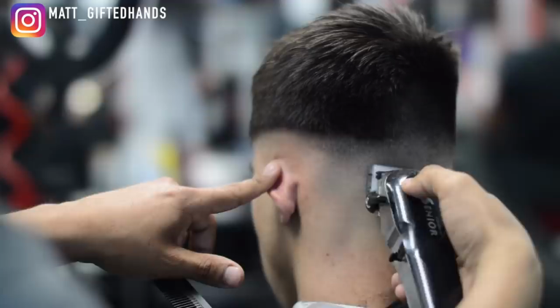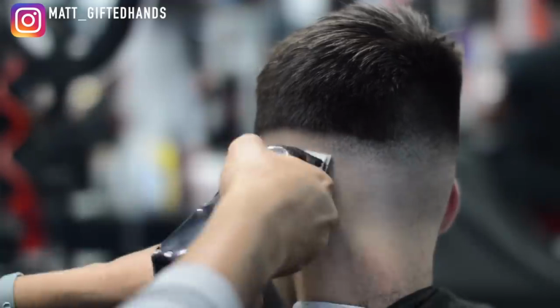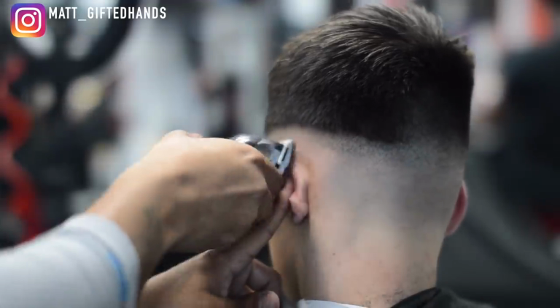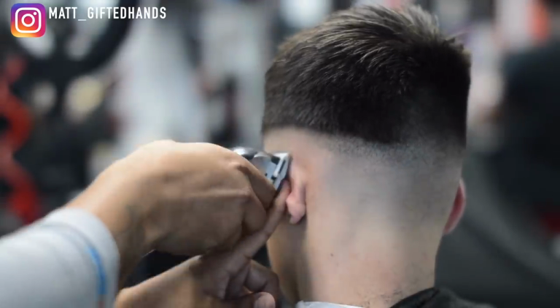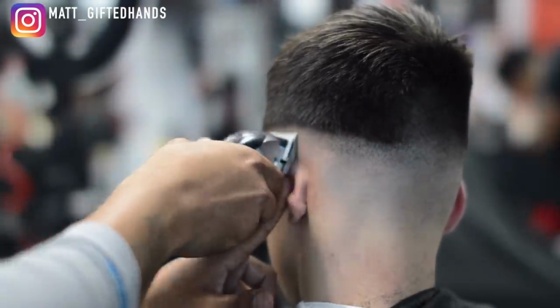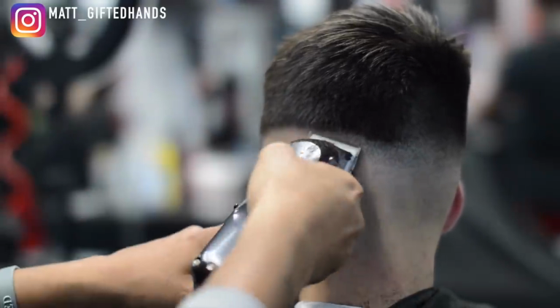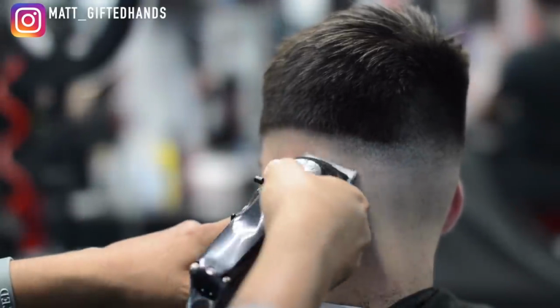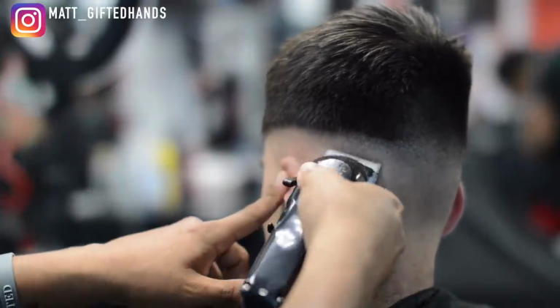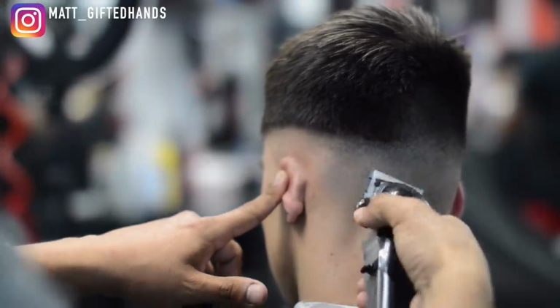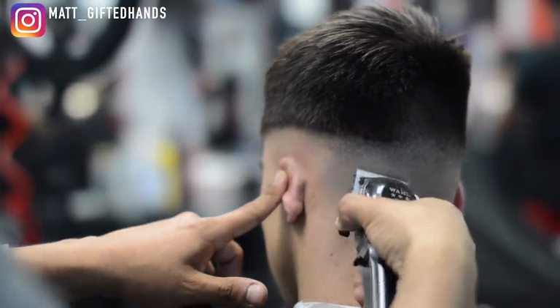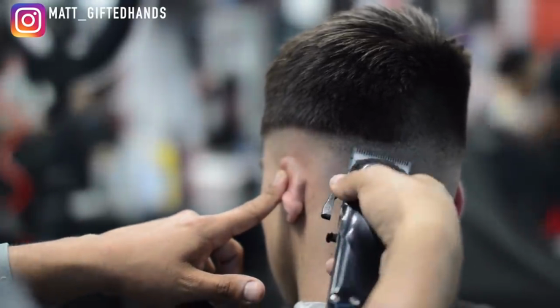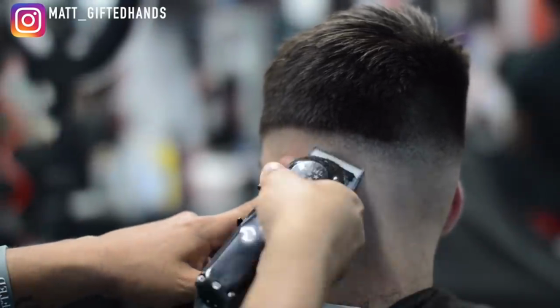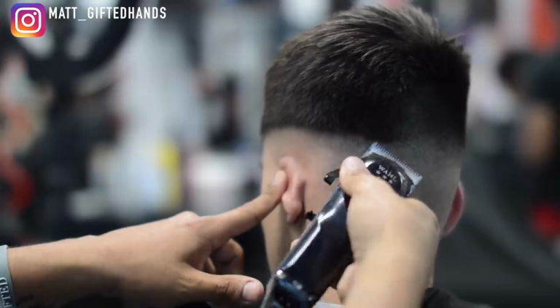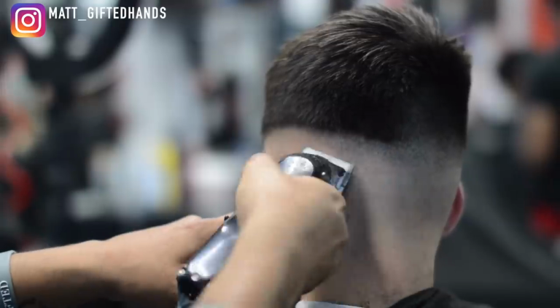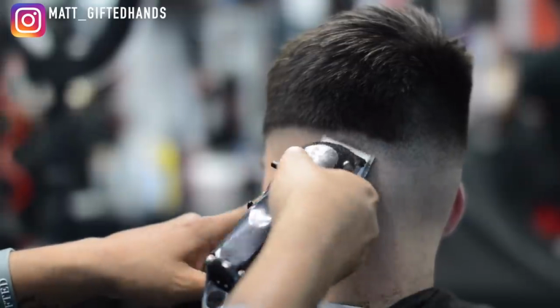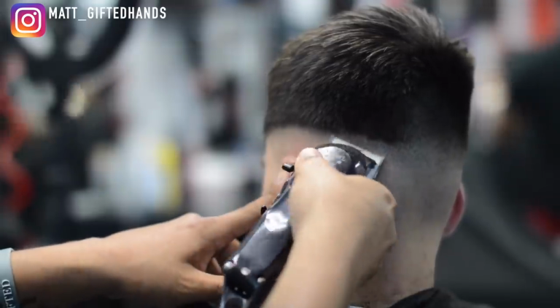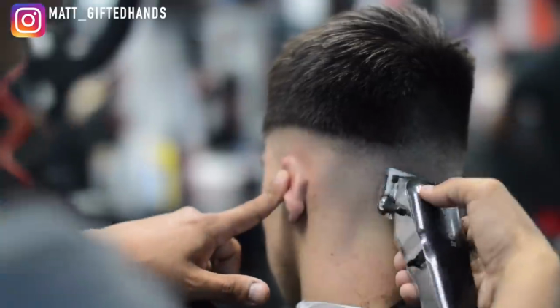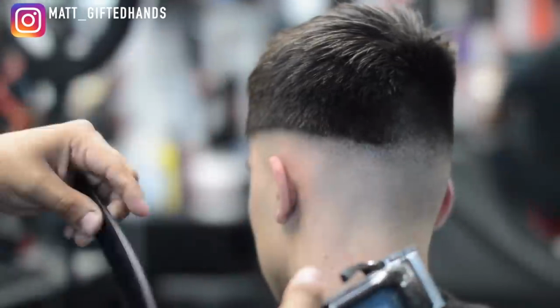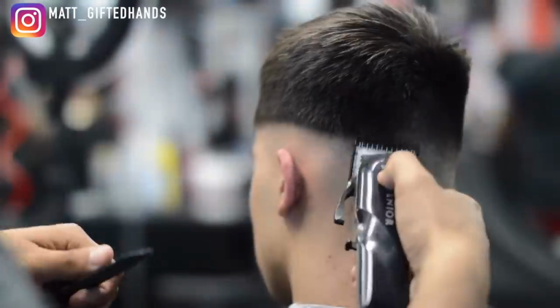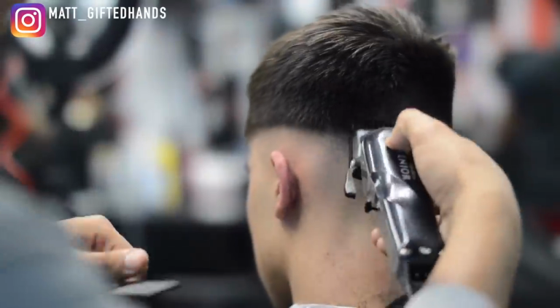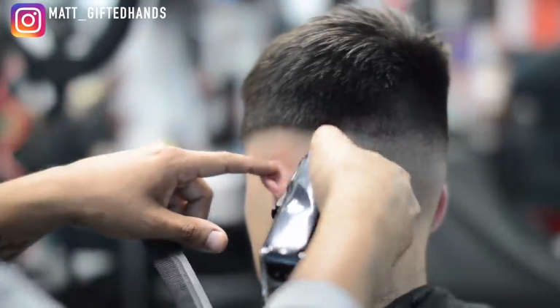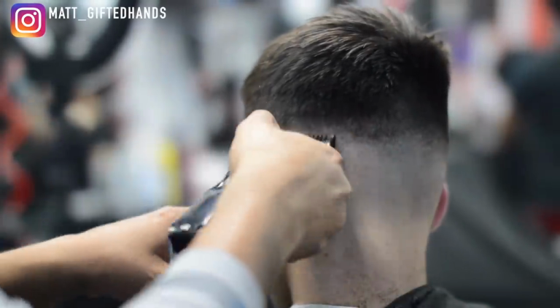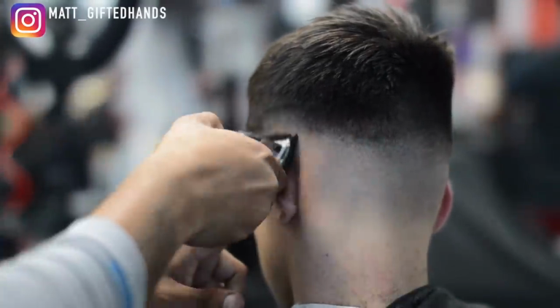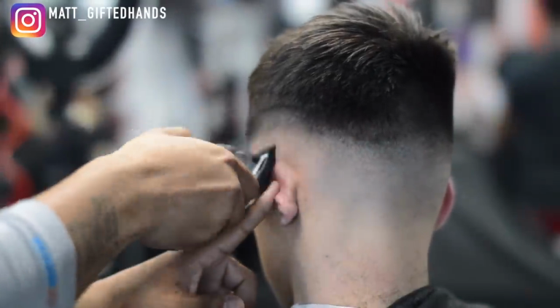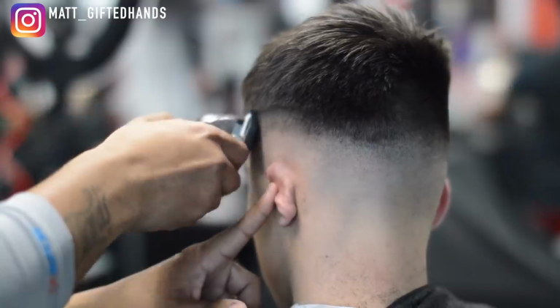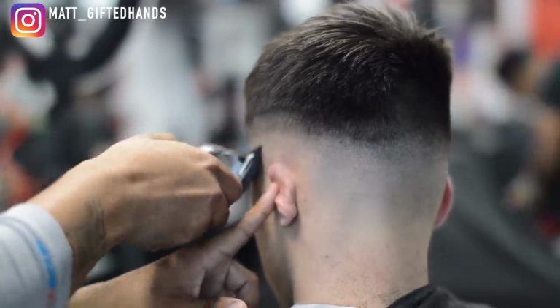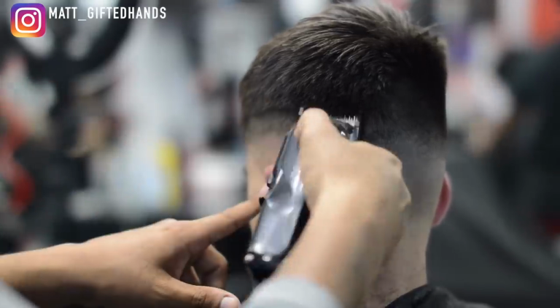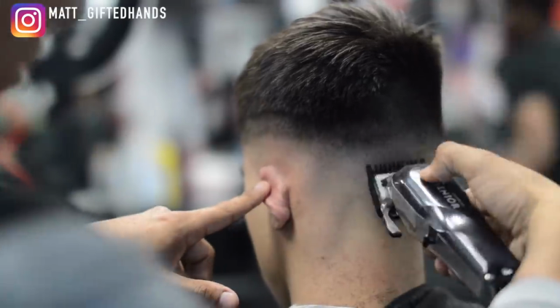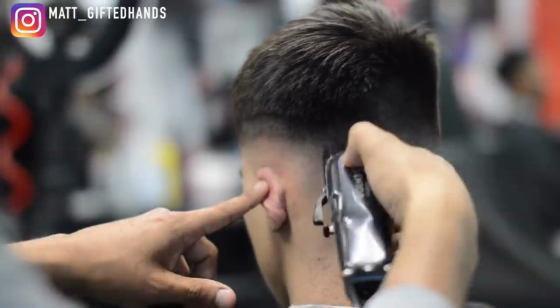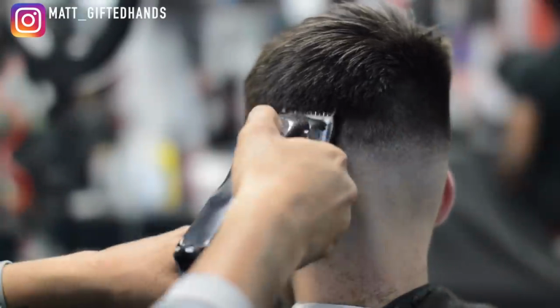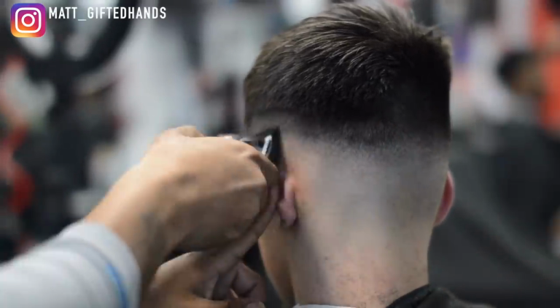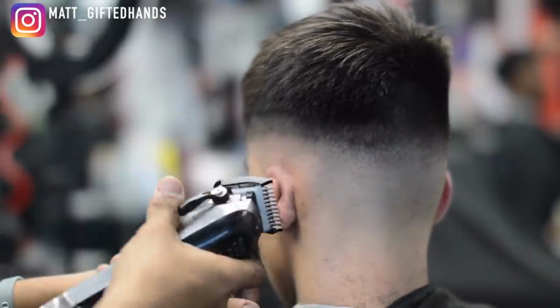I'm going to go ahead and let y'all listen to some beats. Enjoy it, and if y'all are interested in any of these beats on my channel, make sure you hit that link in the description below. You are now listening to the House of Creation — enjoy.